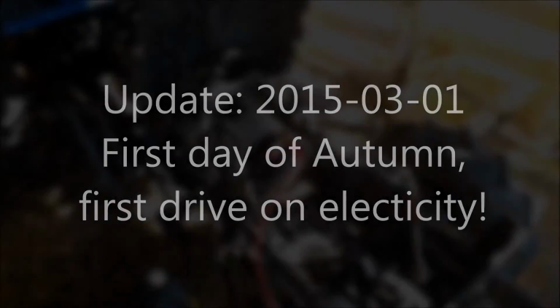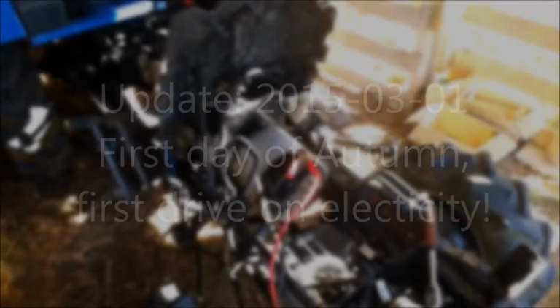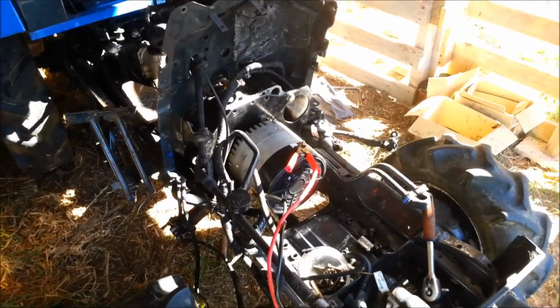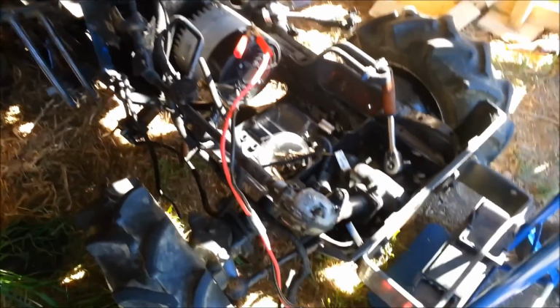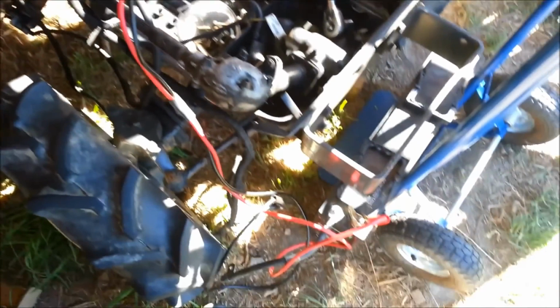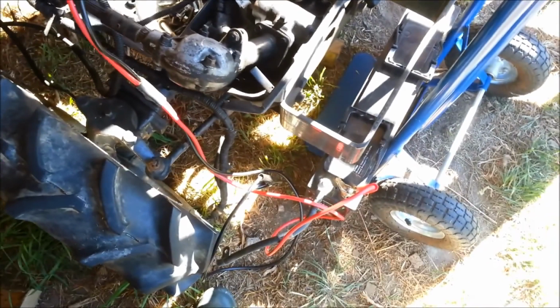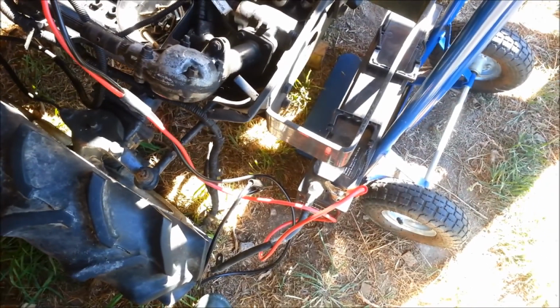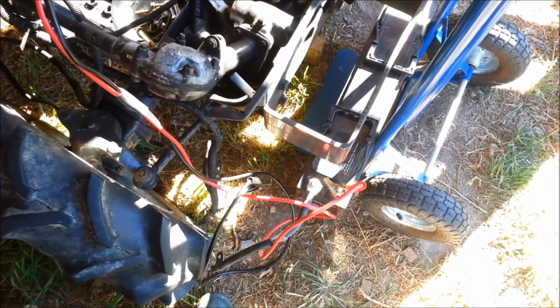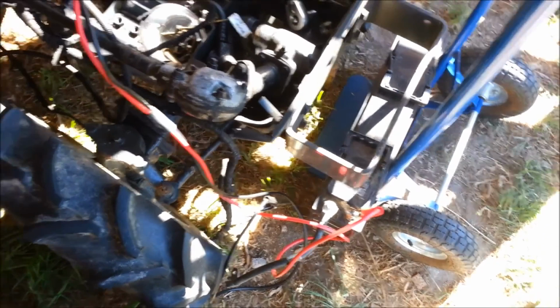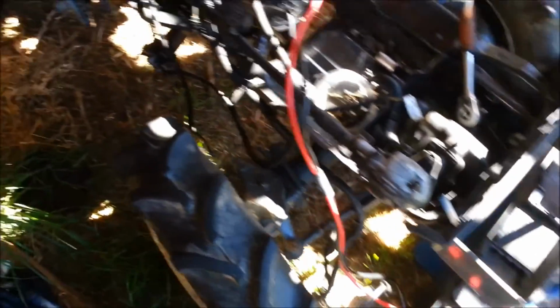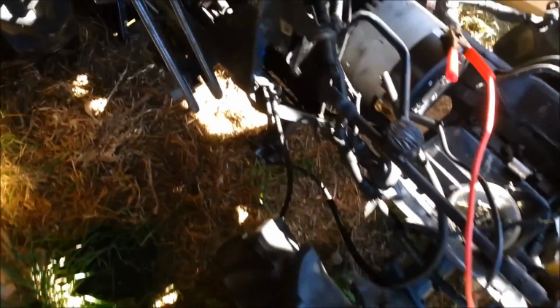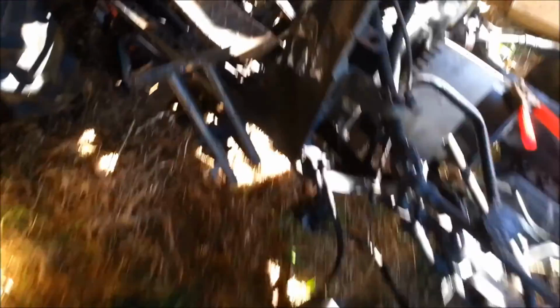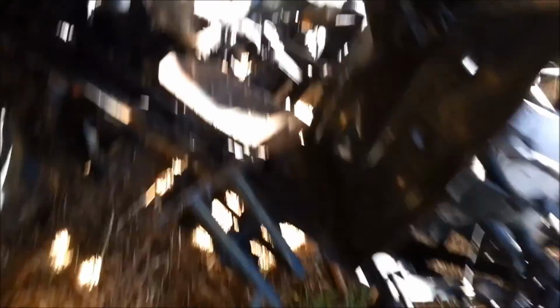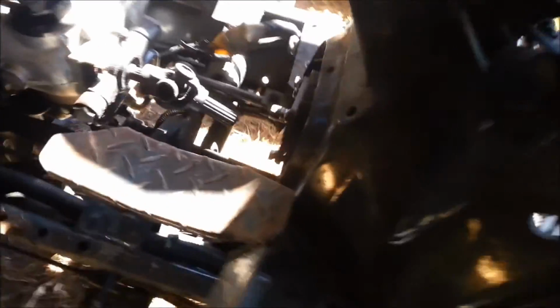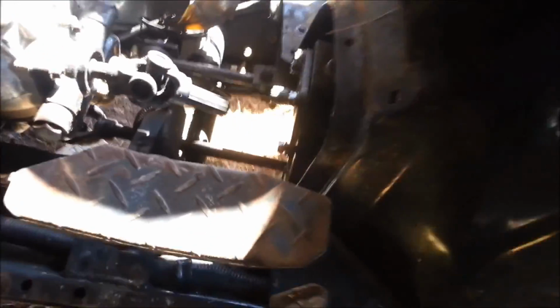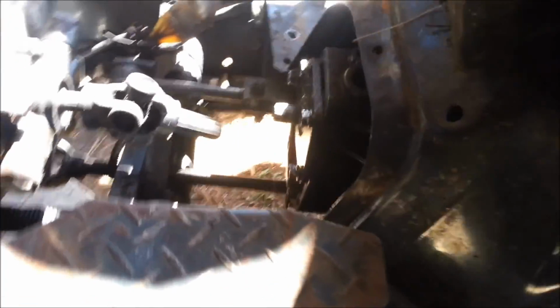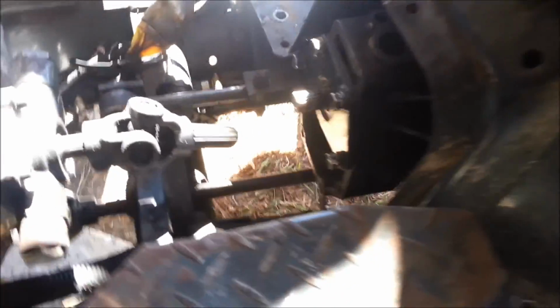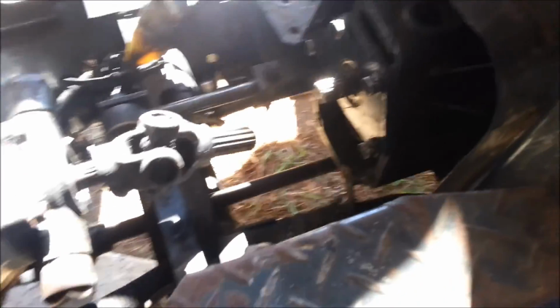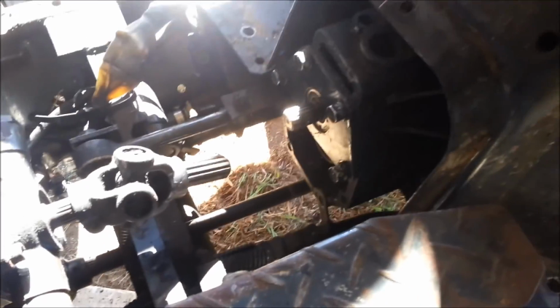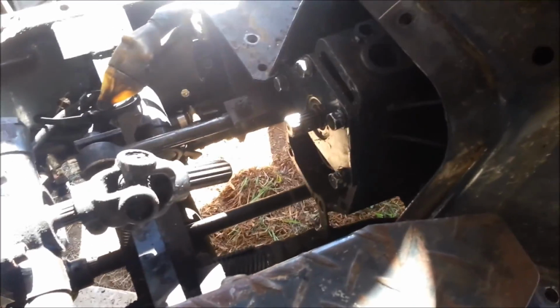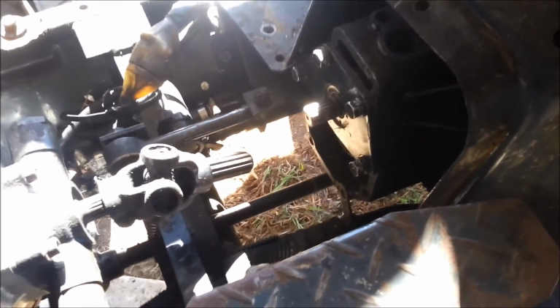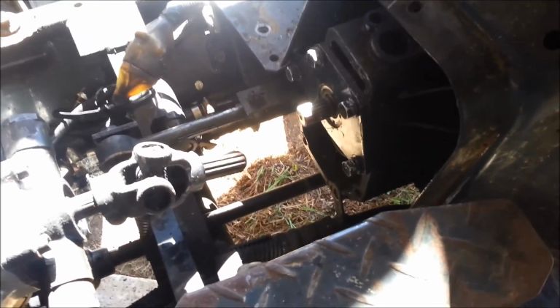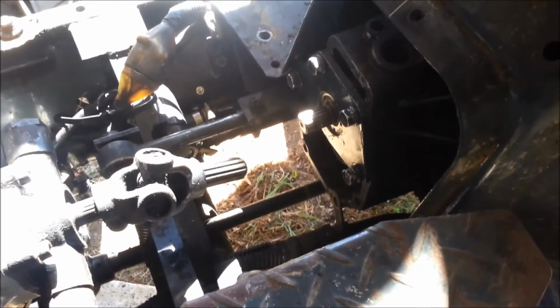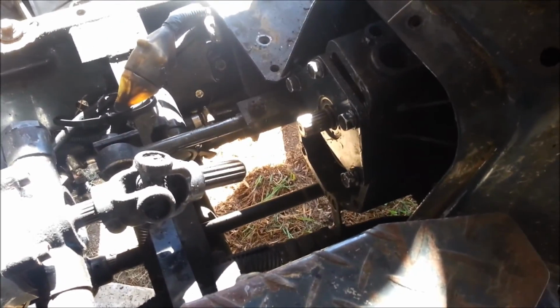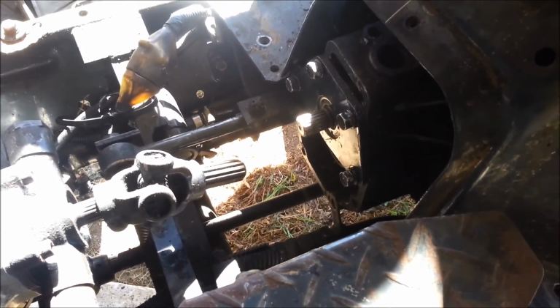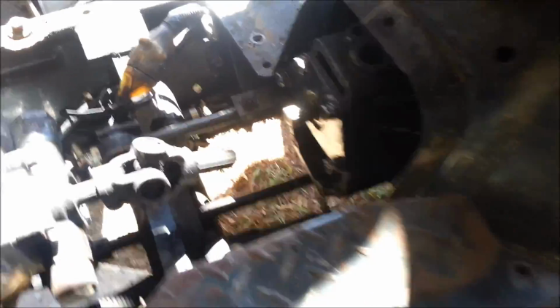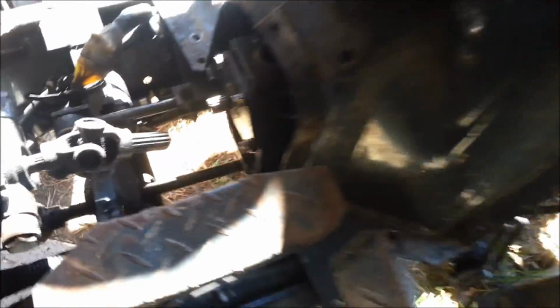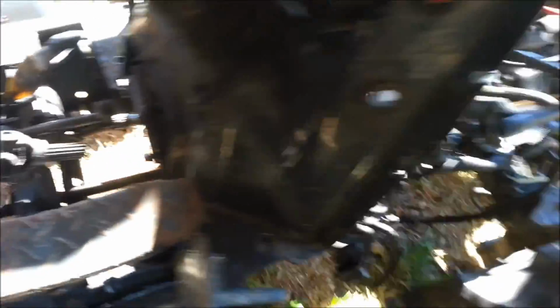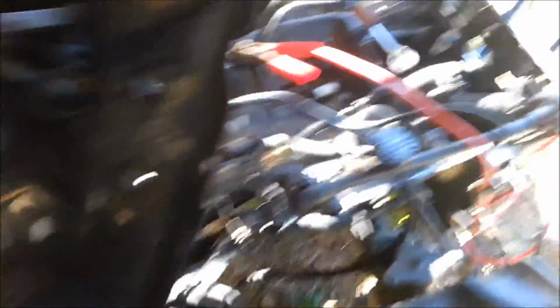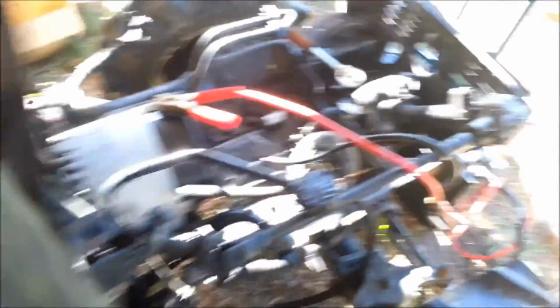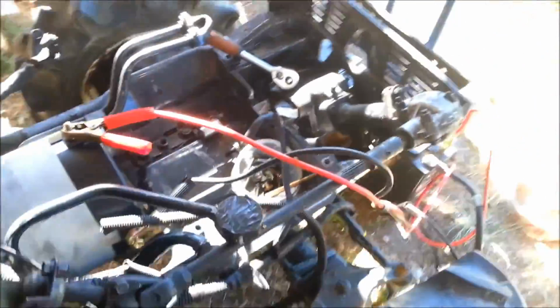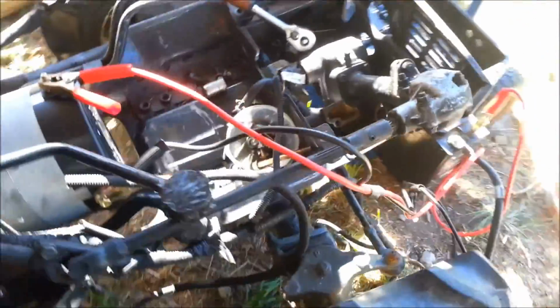So this is the first spin-up of the motor in situ. I haven't coupled up the universal joint going to the transmission yet, but it'll be soon.